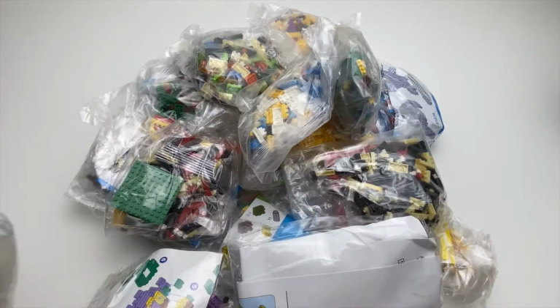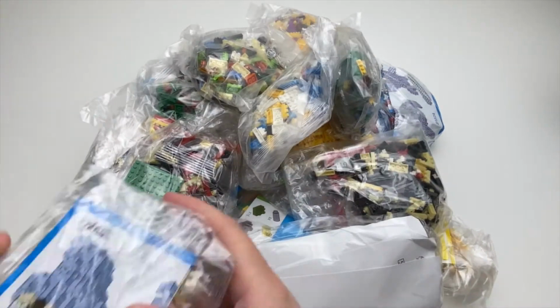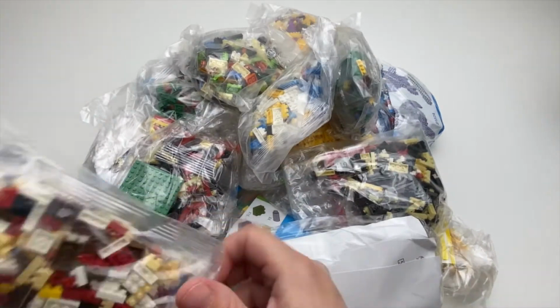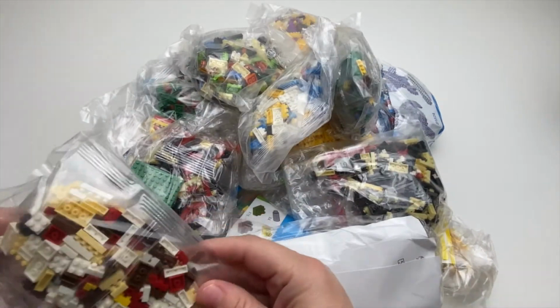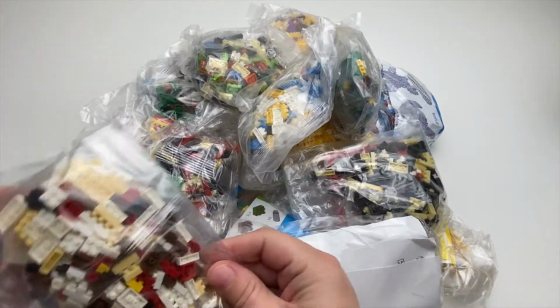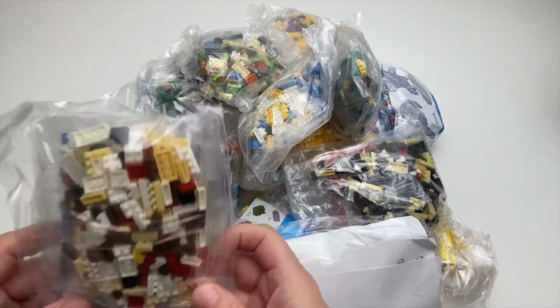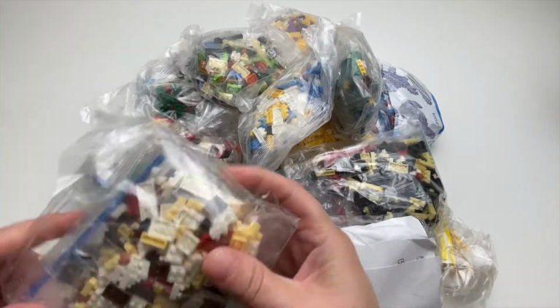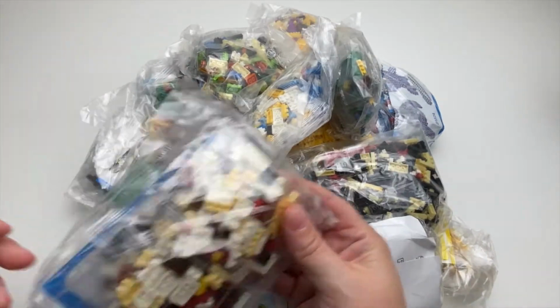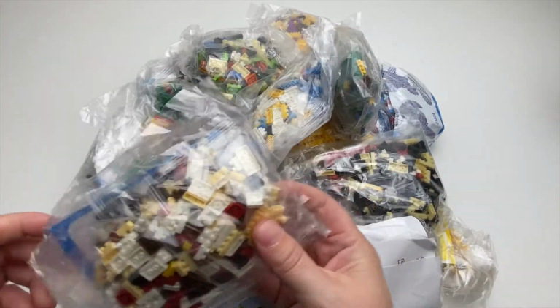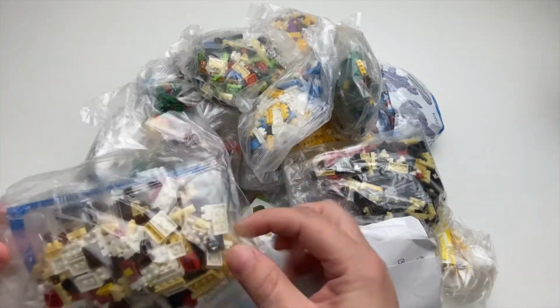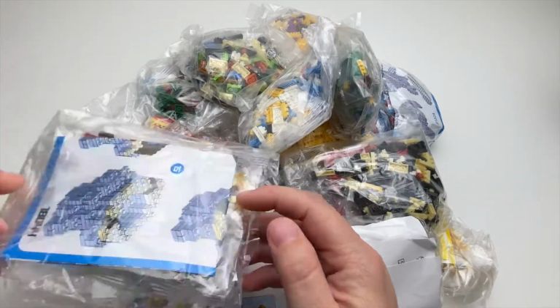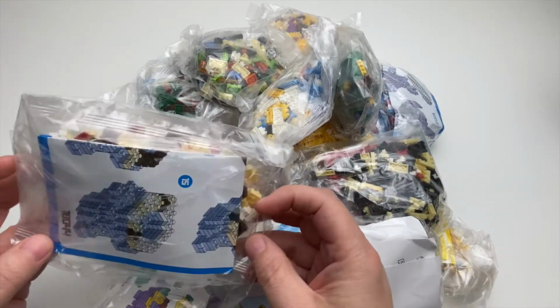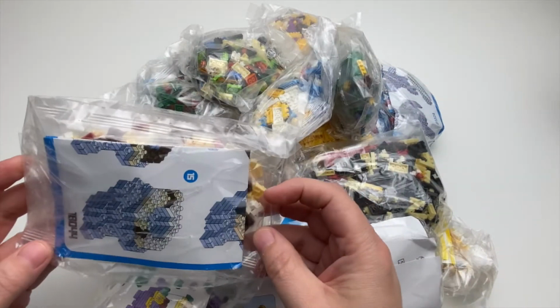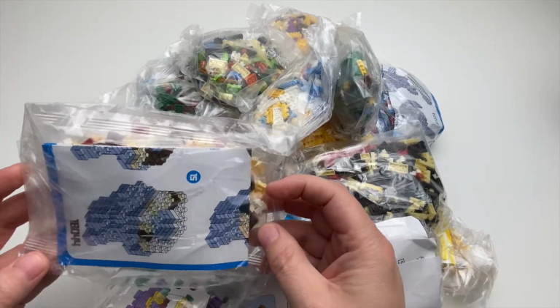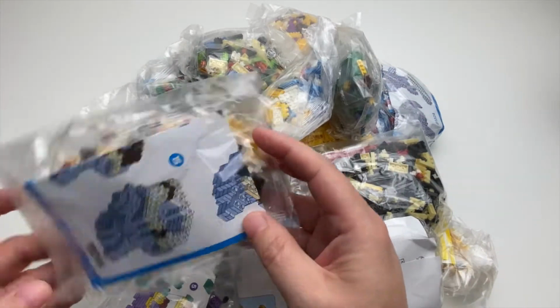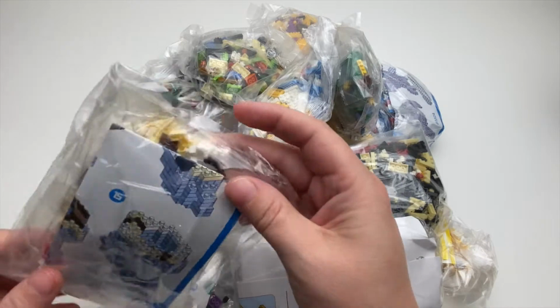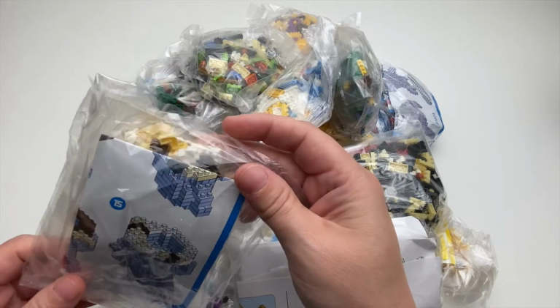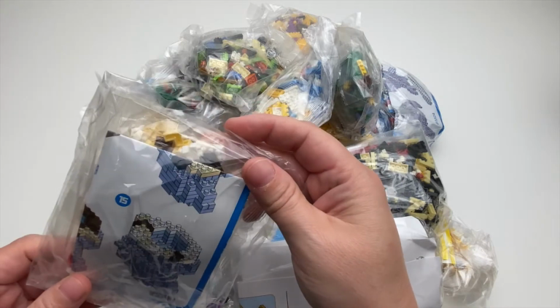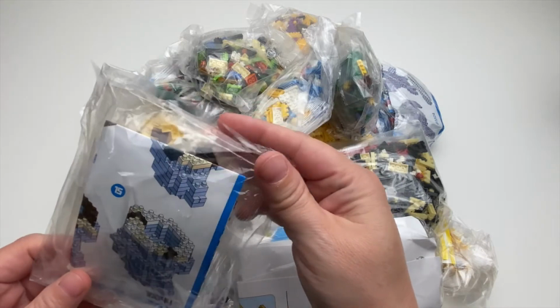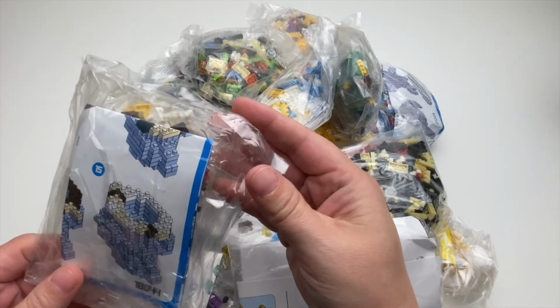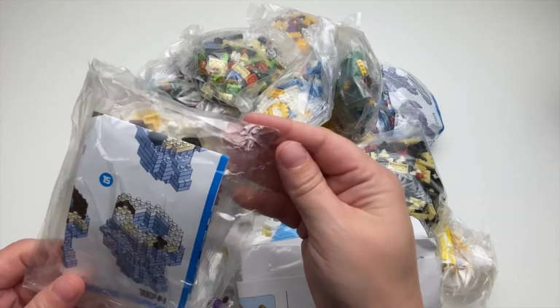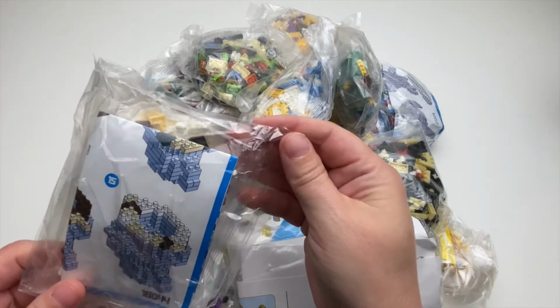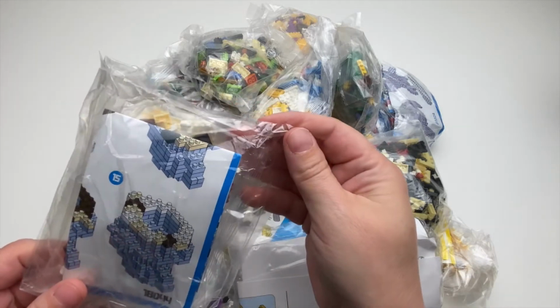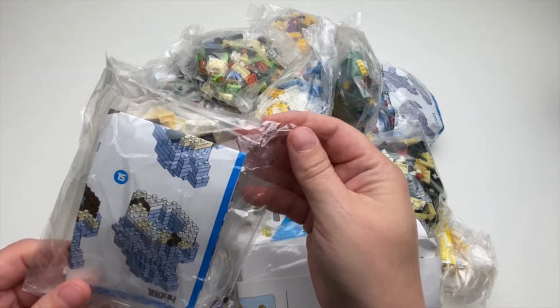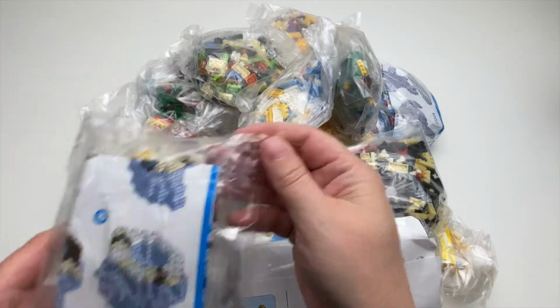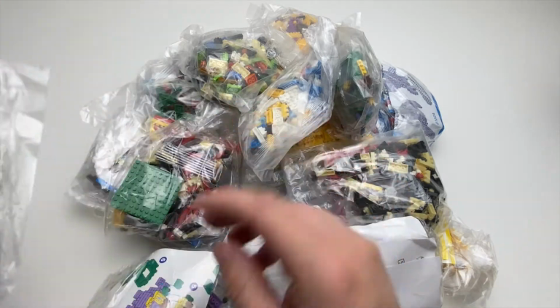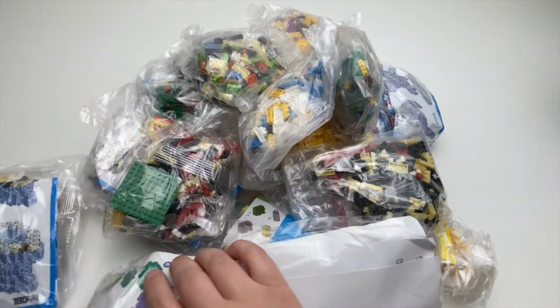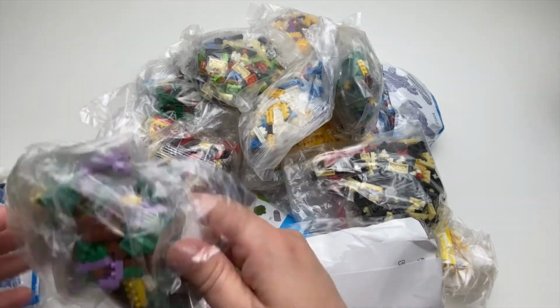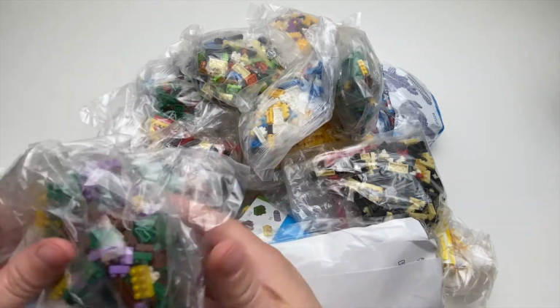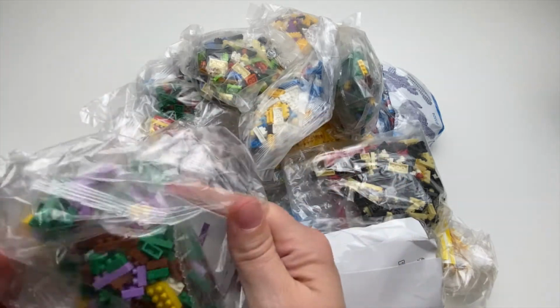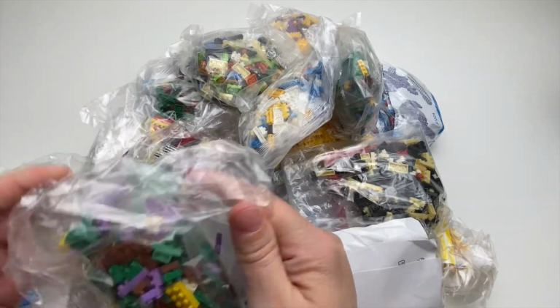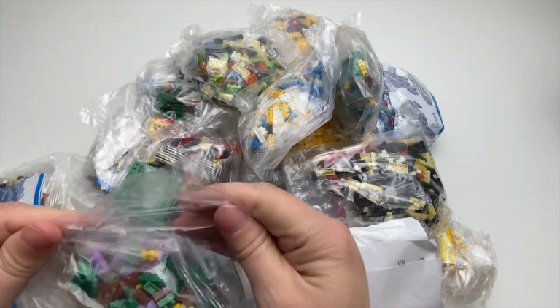I'm going to go through all these boxes. I don't think I'll know what they are until I actually open them up.